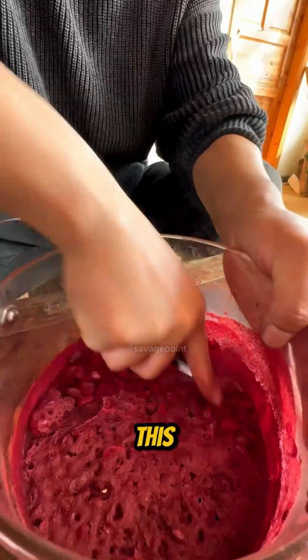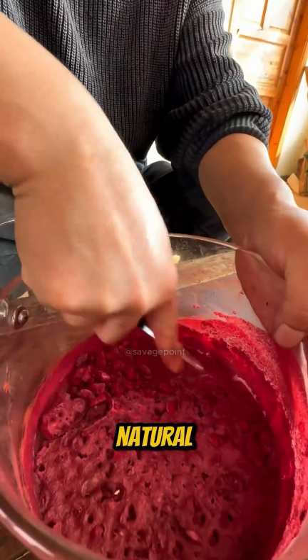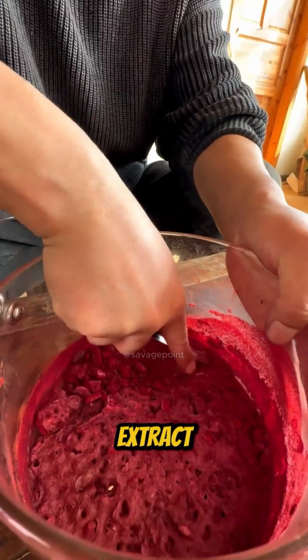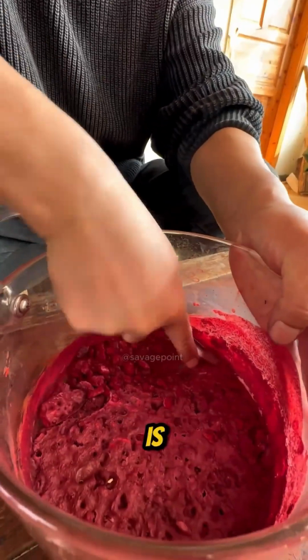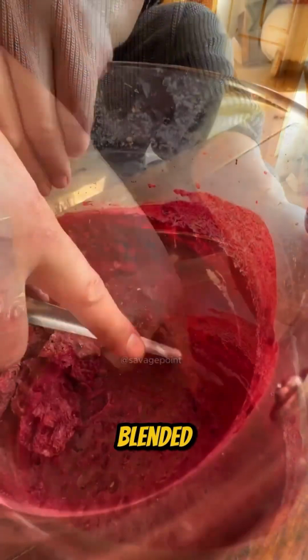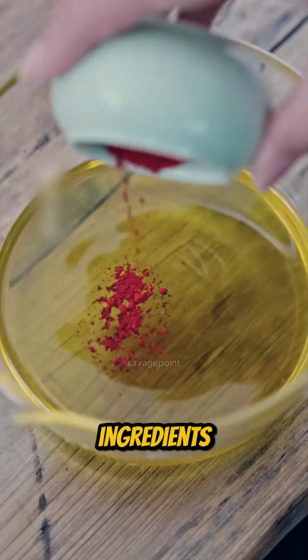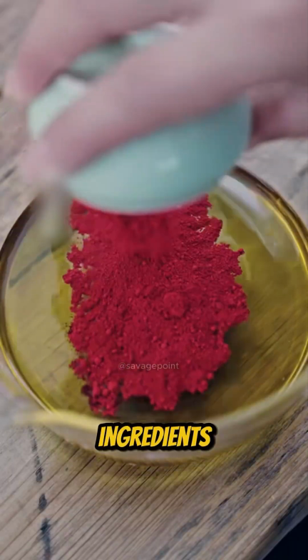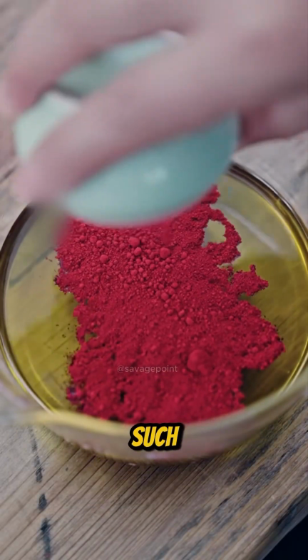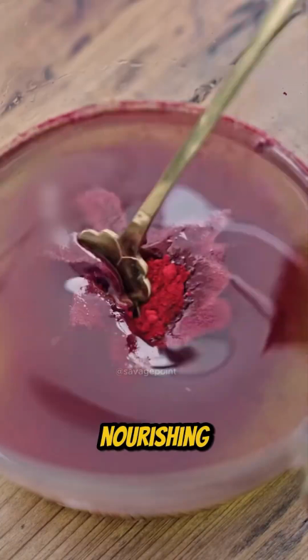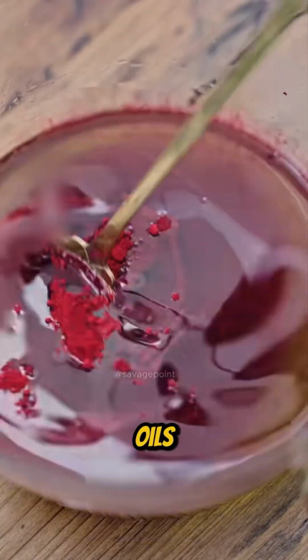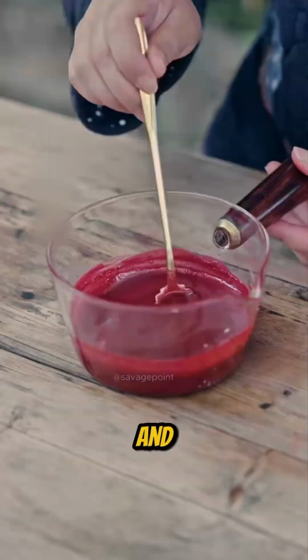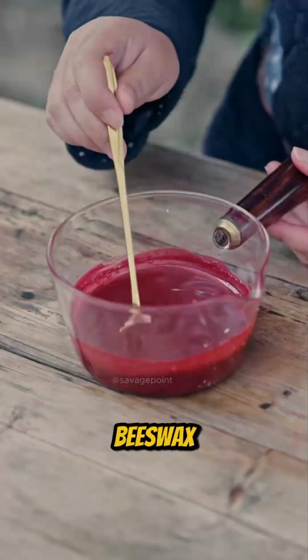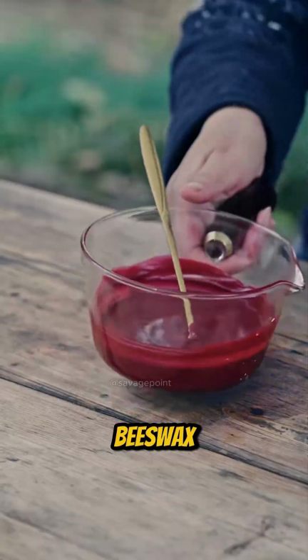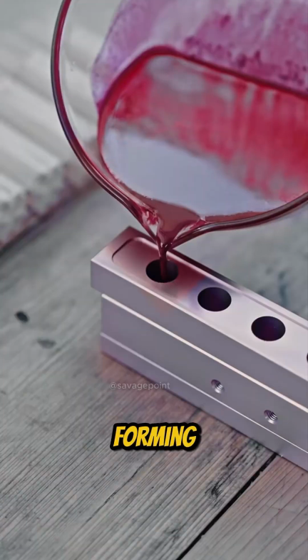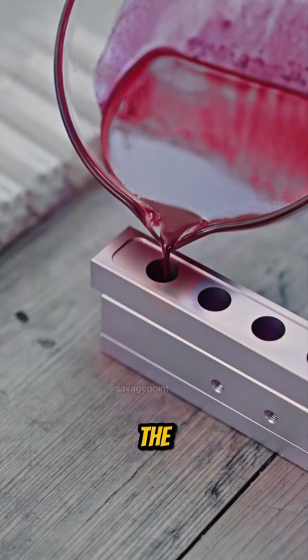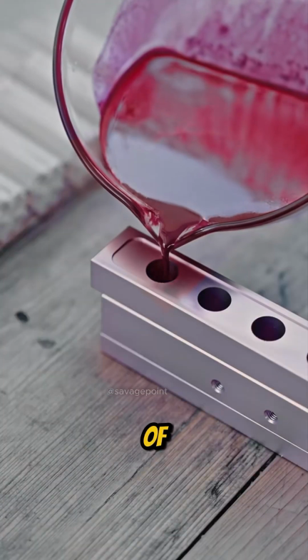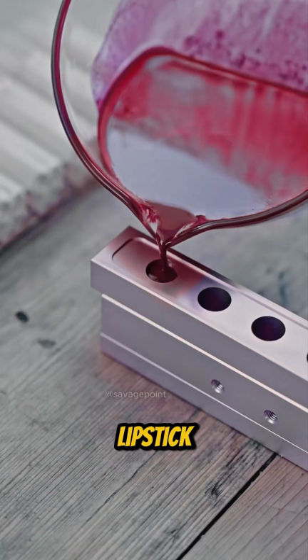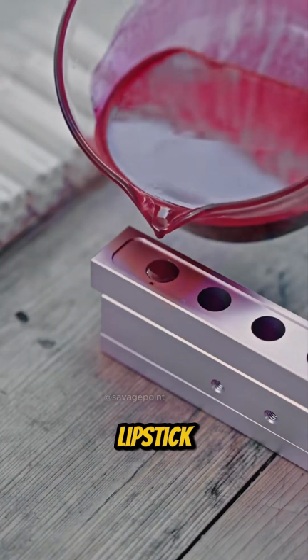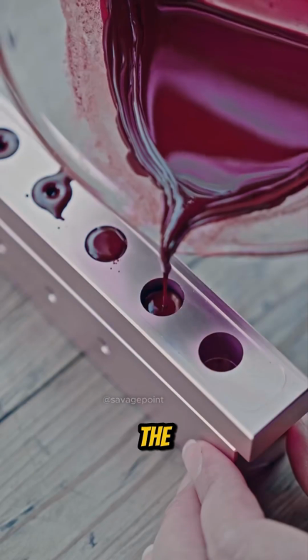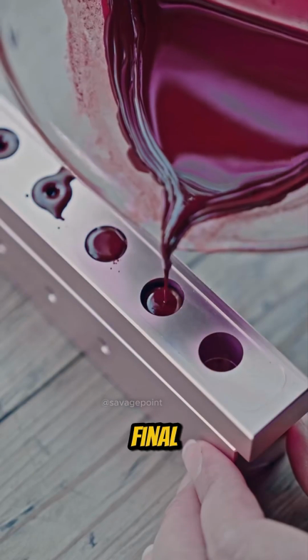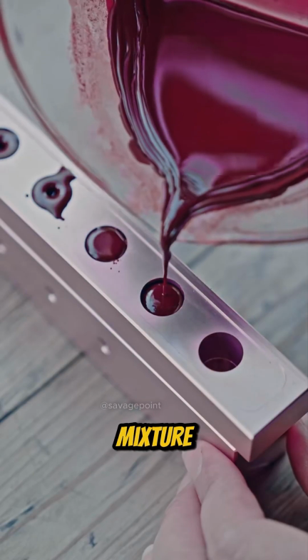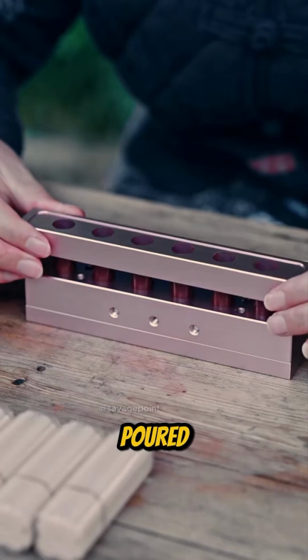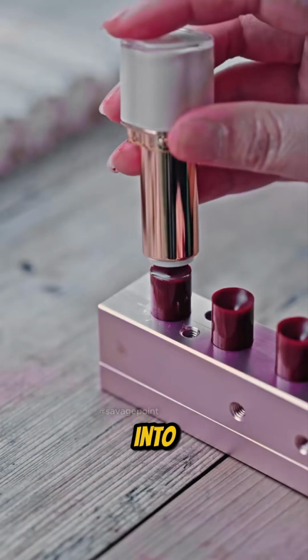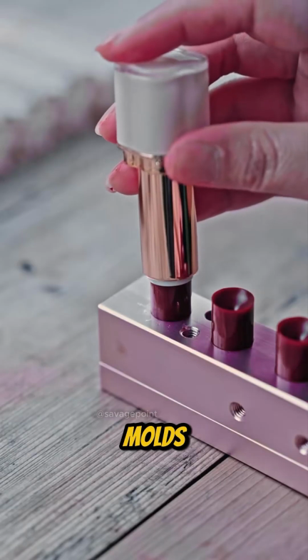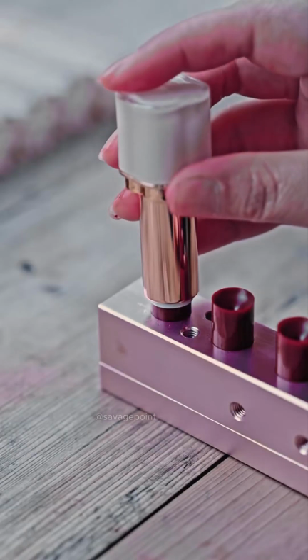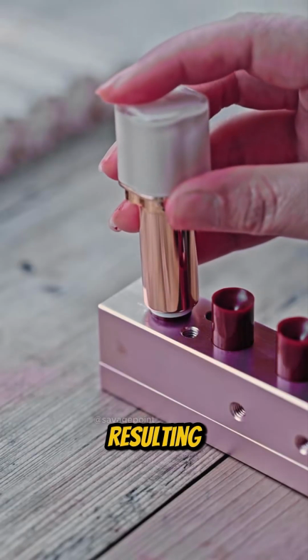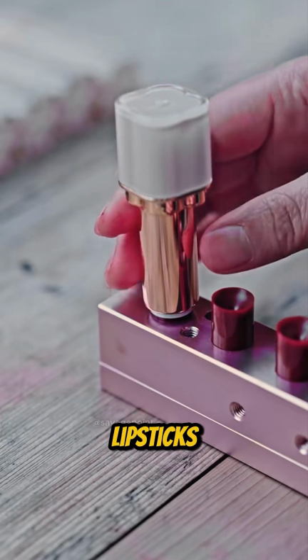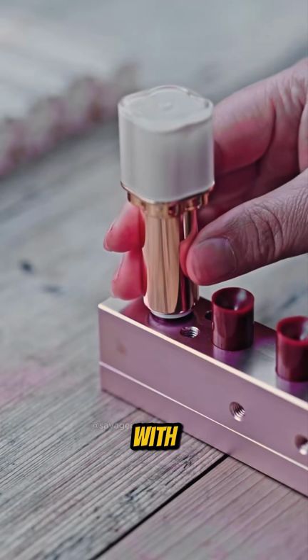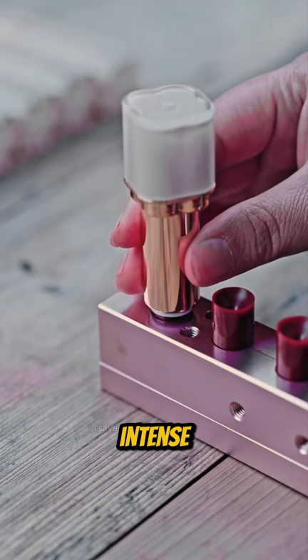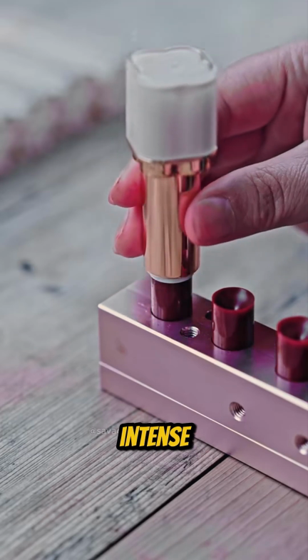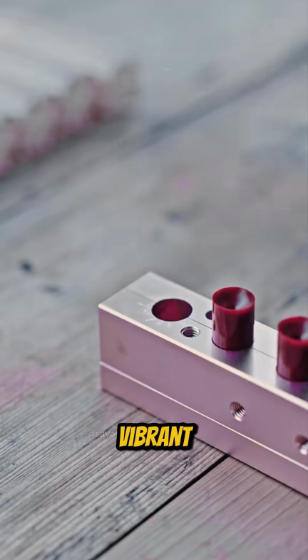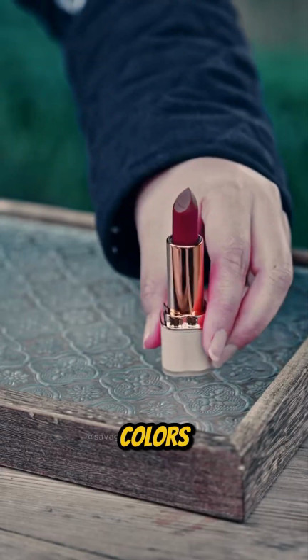This natural extract is blended with ingredients such as nourishing oils and beeswax, forming the base of the lipstick. The final mixture is poured into molds, resulting in lipsticks with intense, vibrant colors.